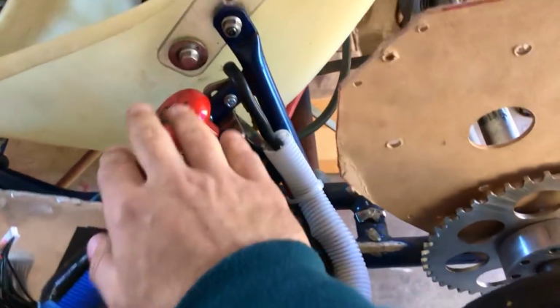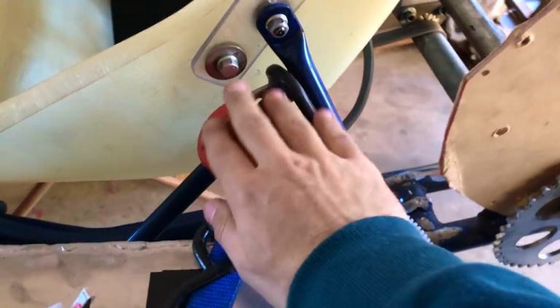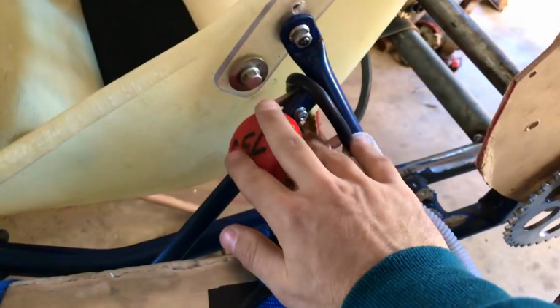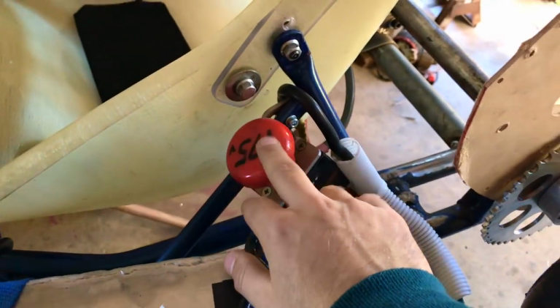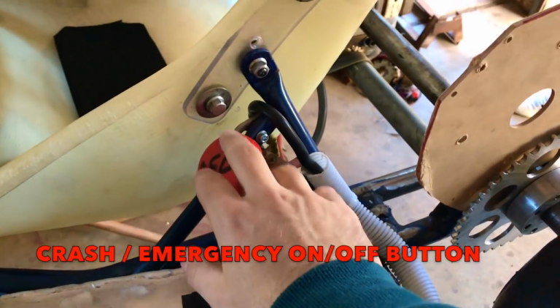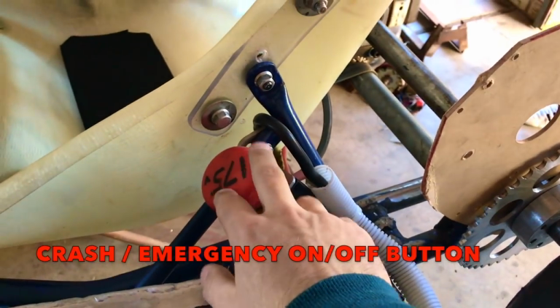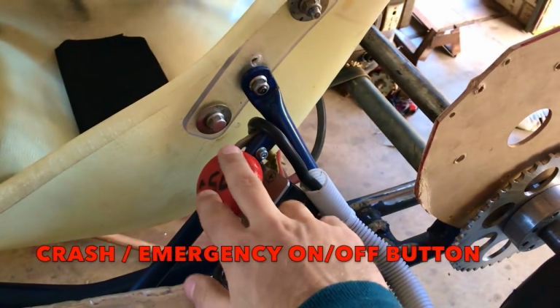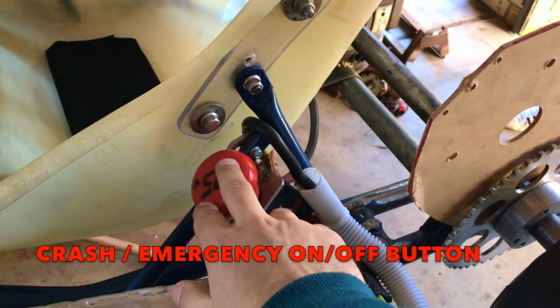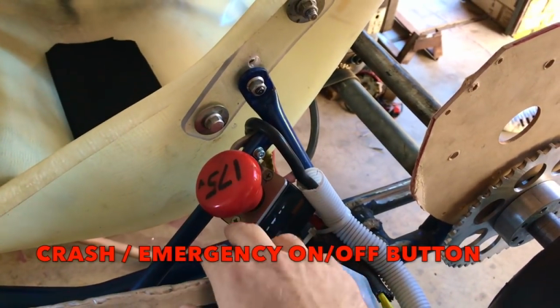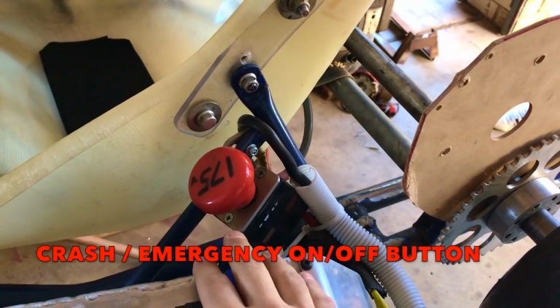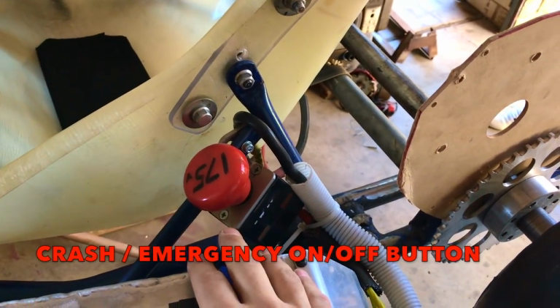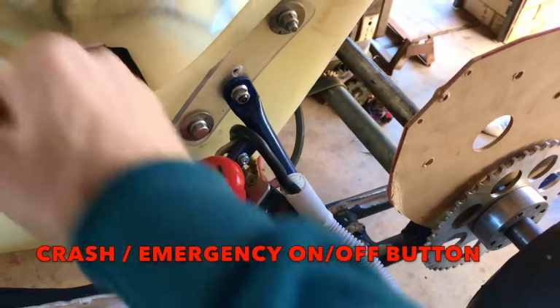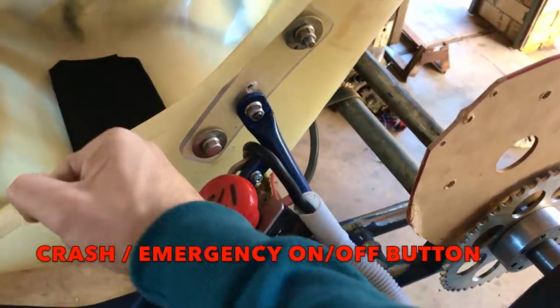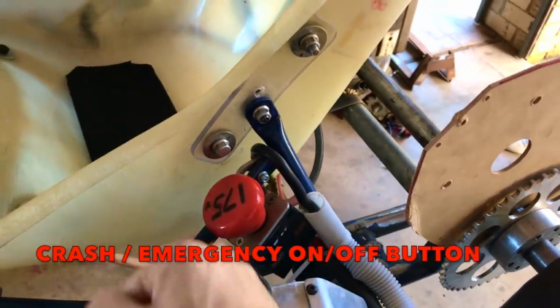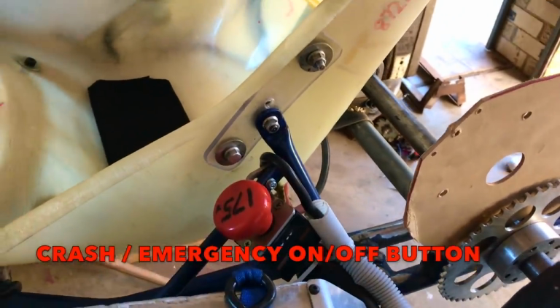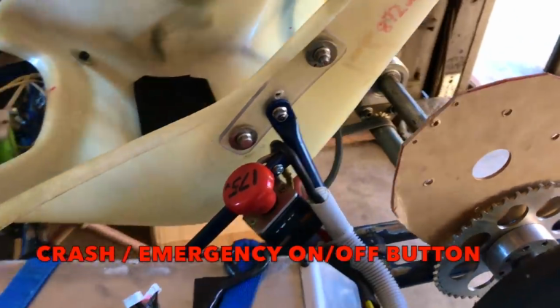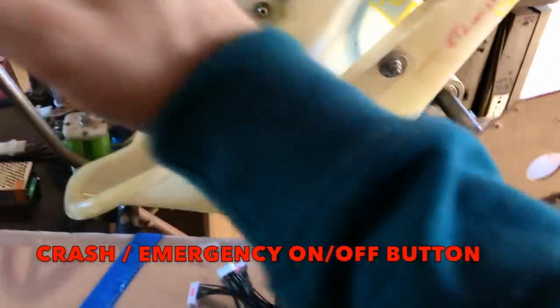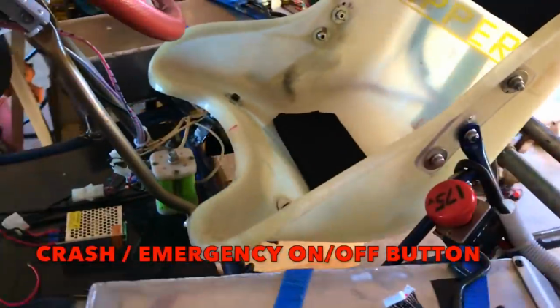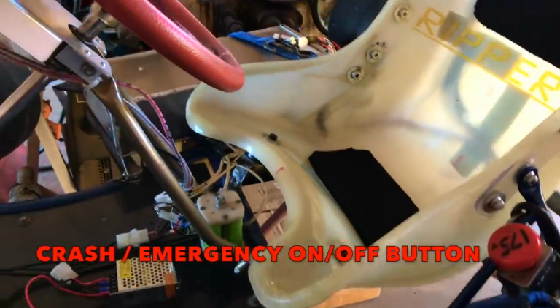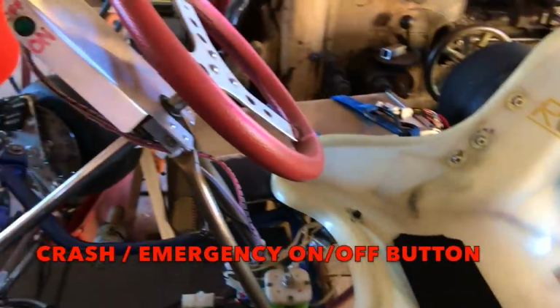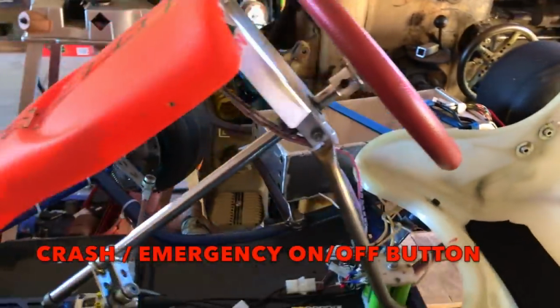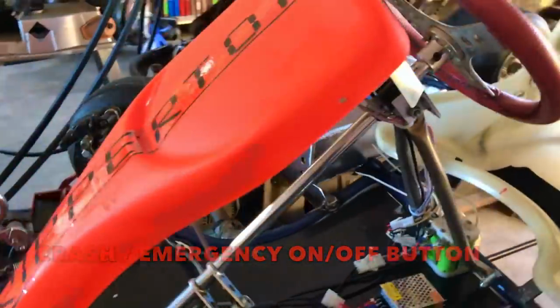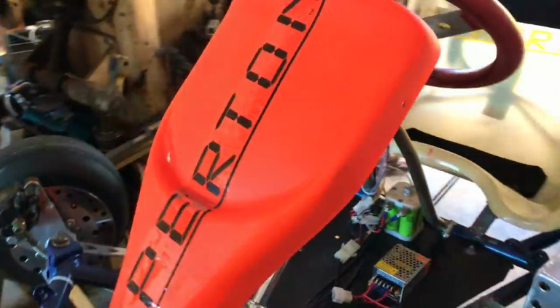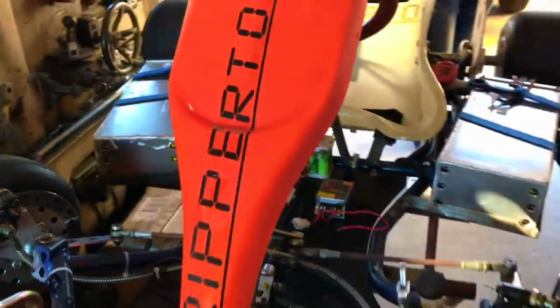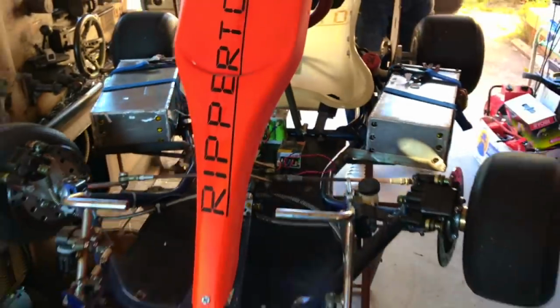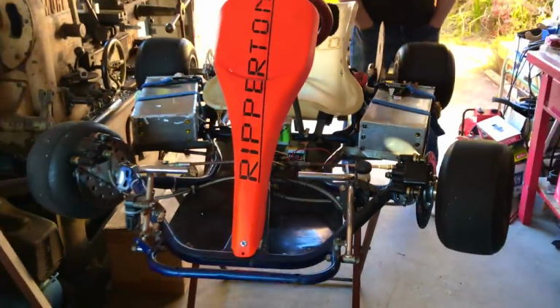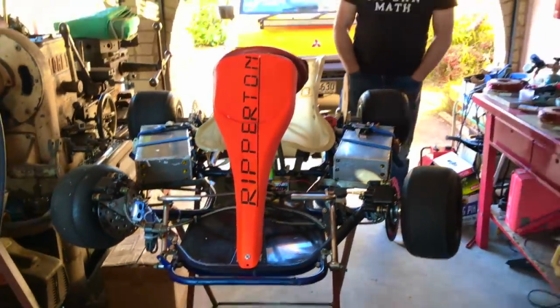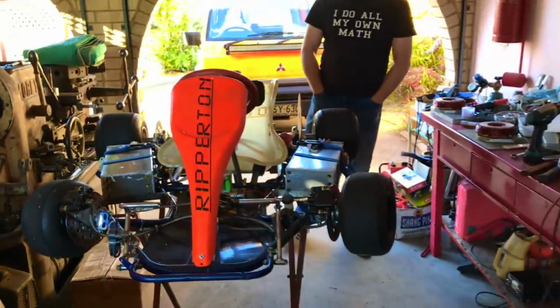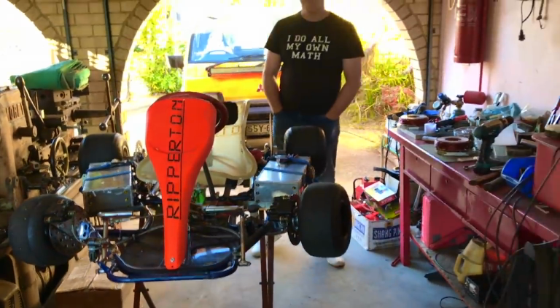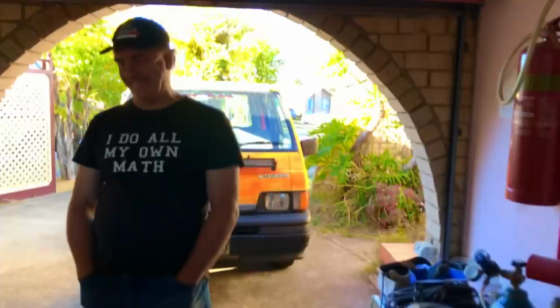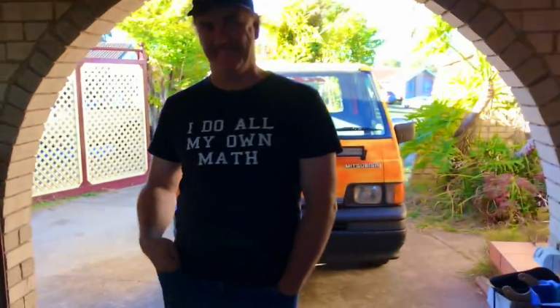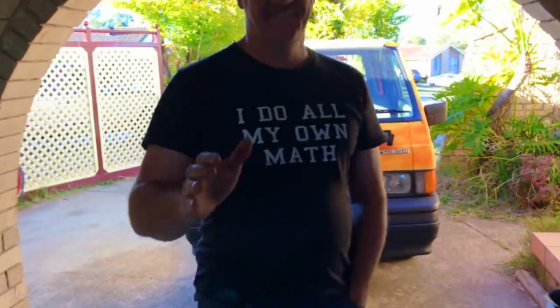And this is for safety — if something catches on fire, I just hit that with my hand there, like a big punch. It's a manual on-off switch. Alright, excellent — thanks so much, man.